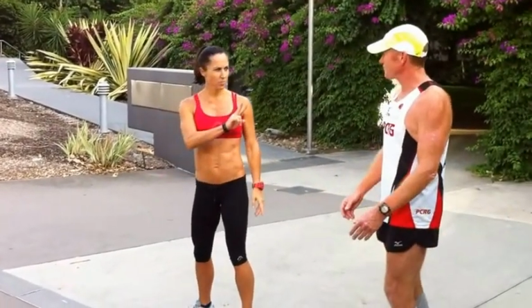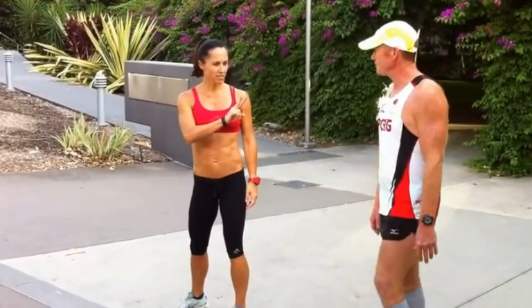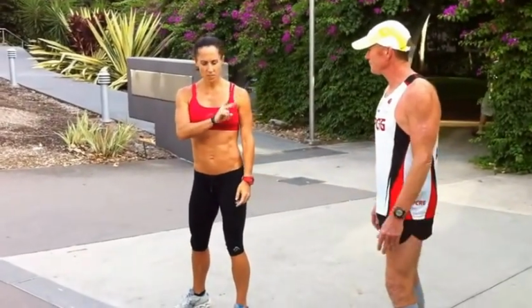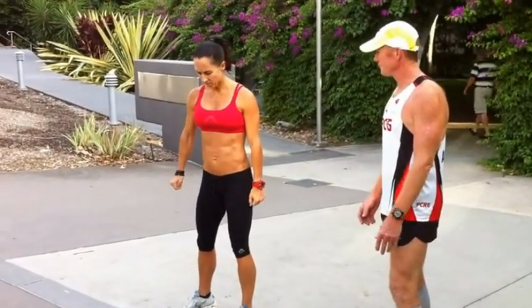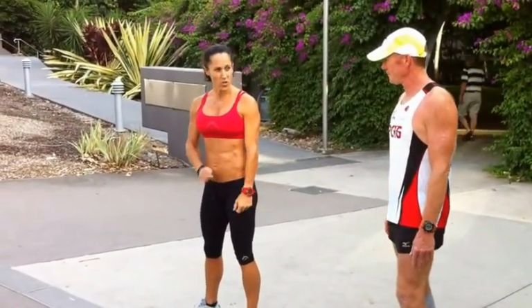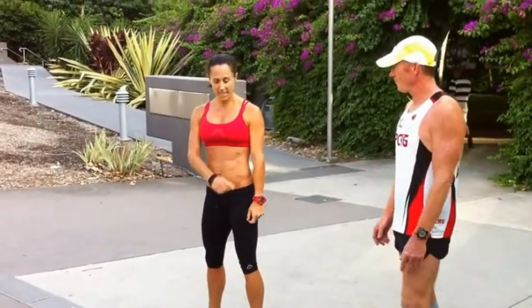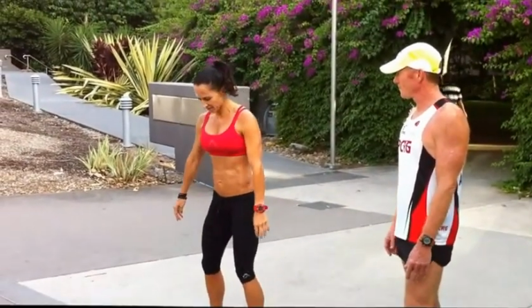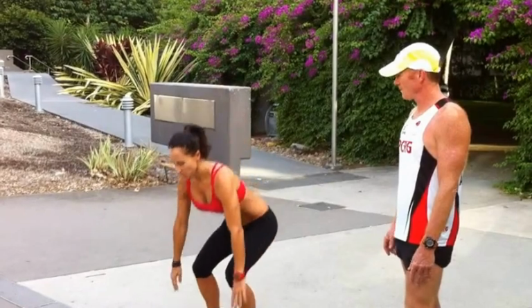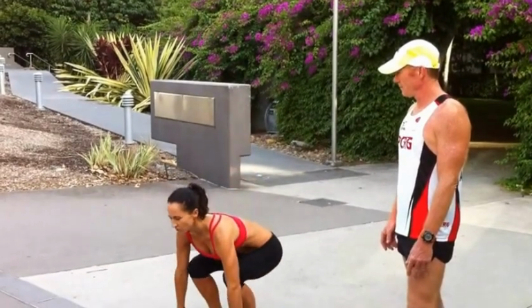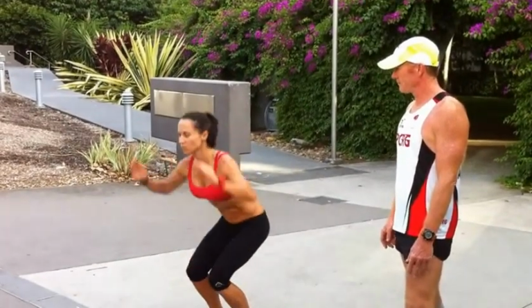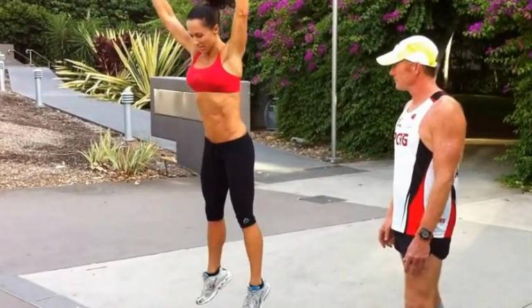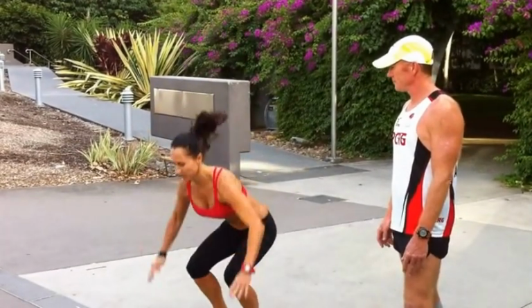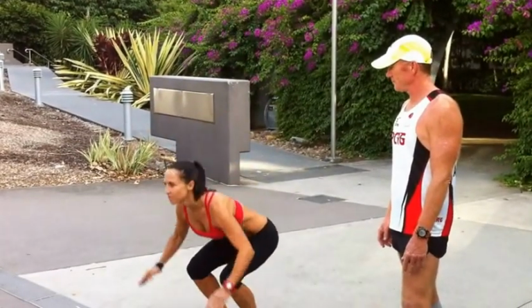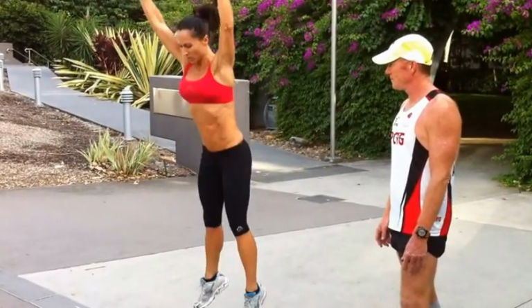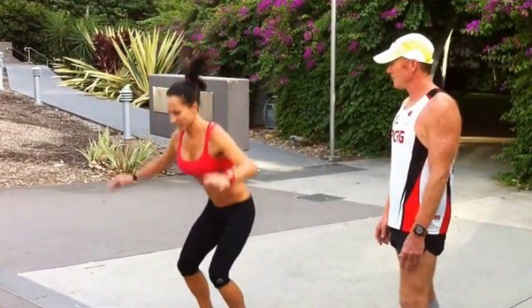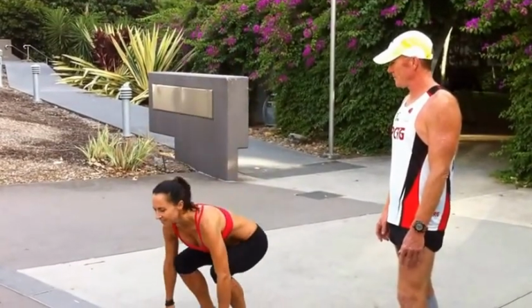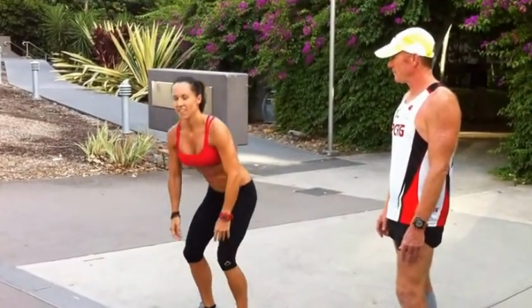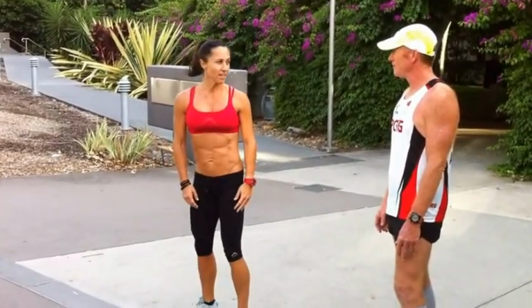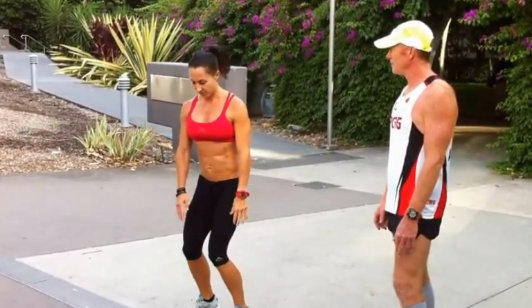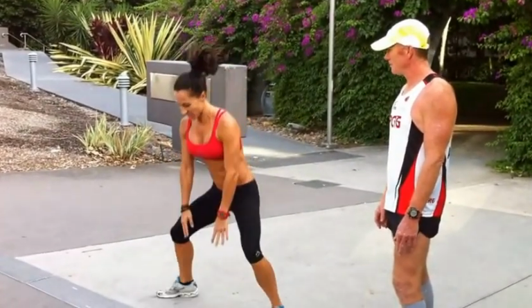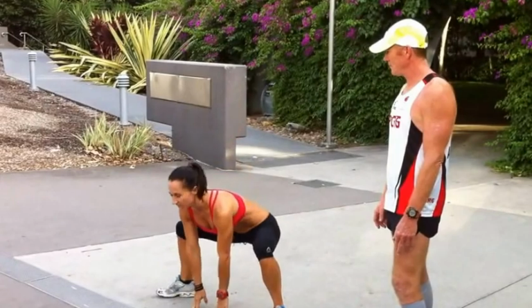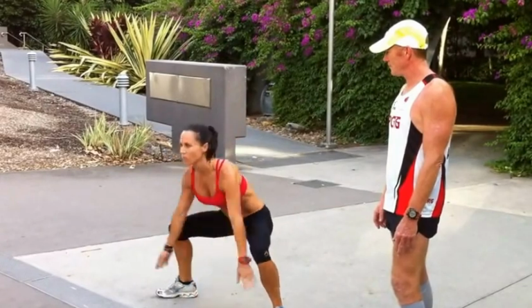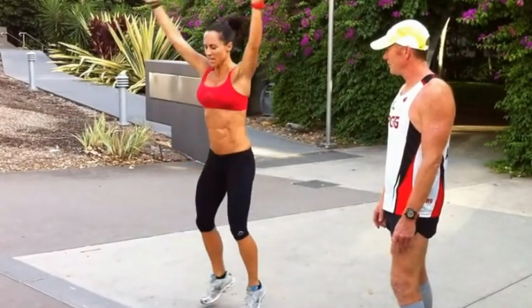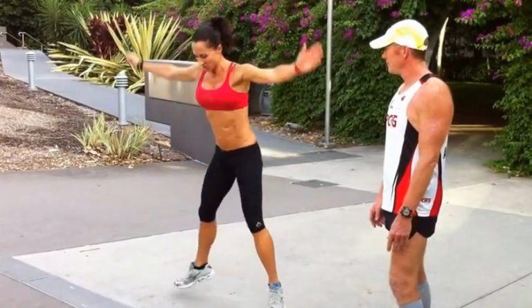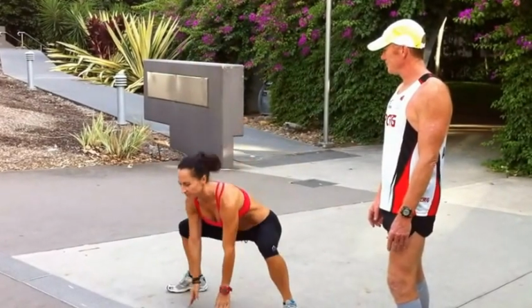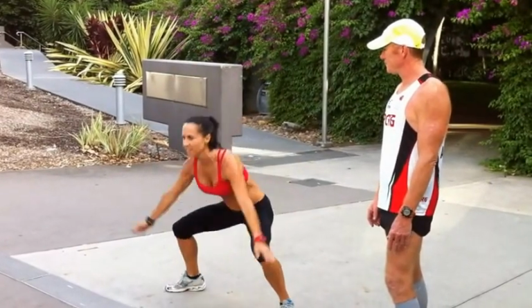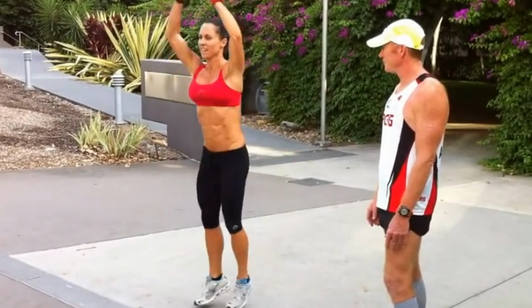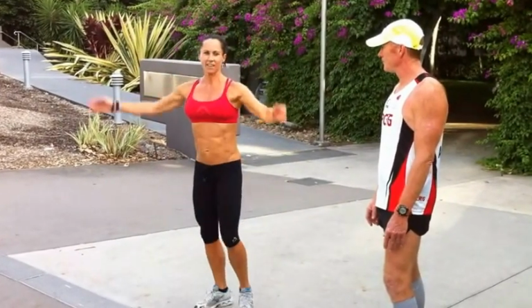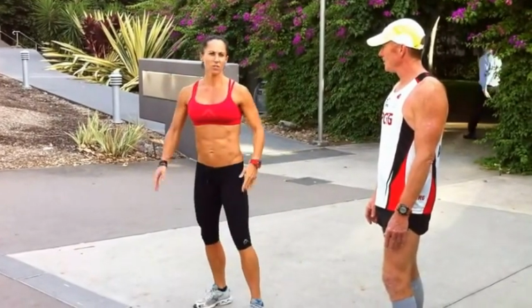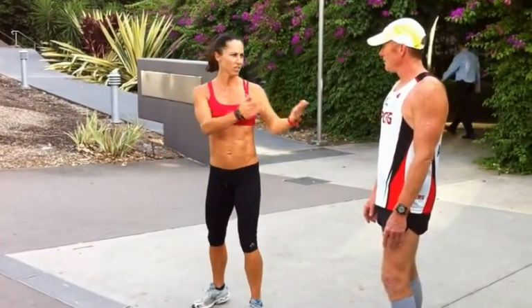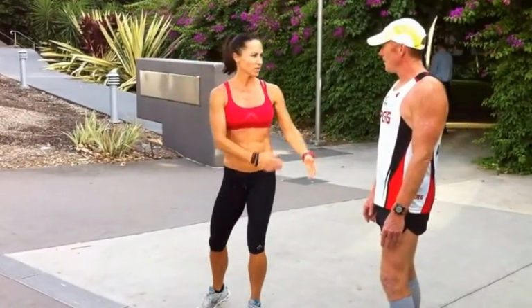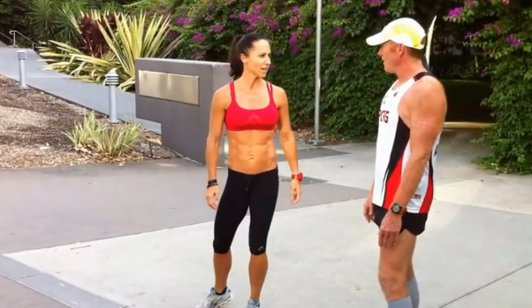Two simple exercises. First one is squat jump — squatting down, jumping up, as quickly as you can. And the other one is reverse star jump. So we're coming out wide, jumping the feet in together, and of course your specialty: running.